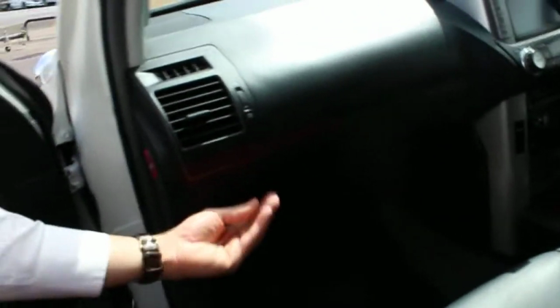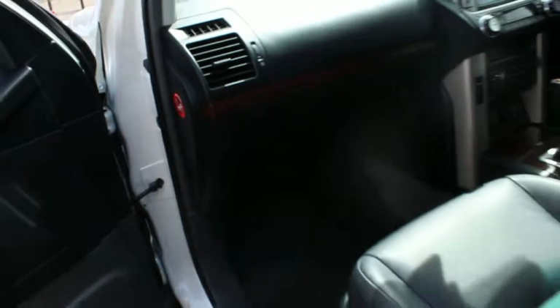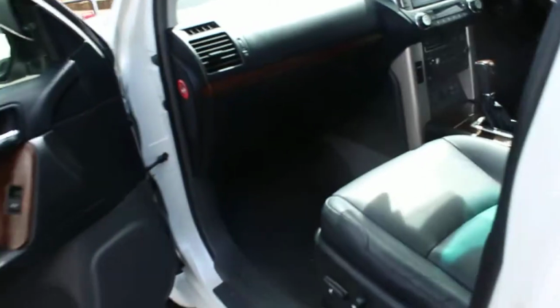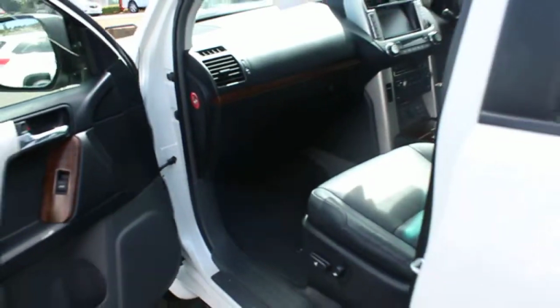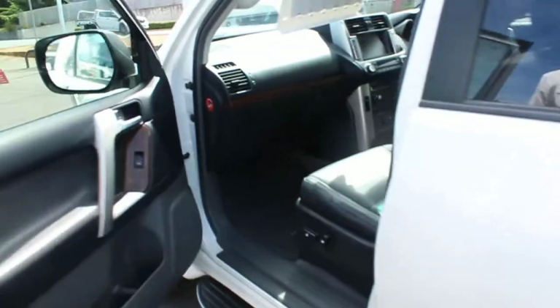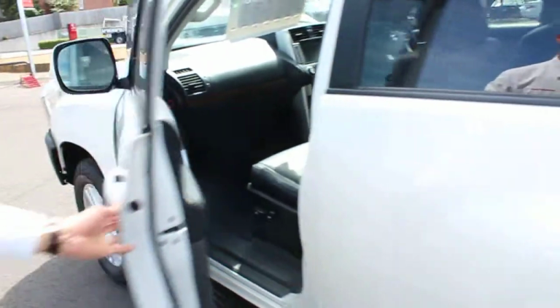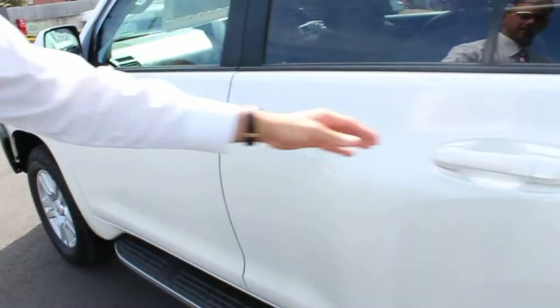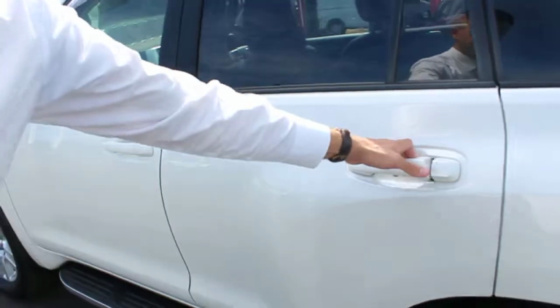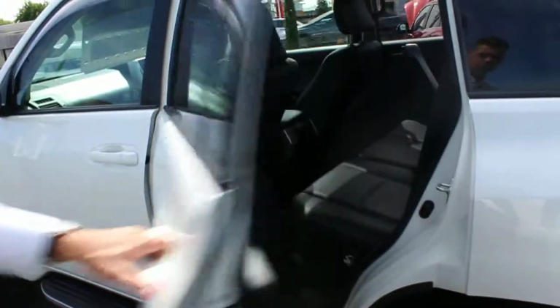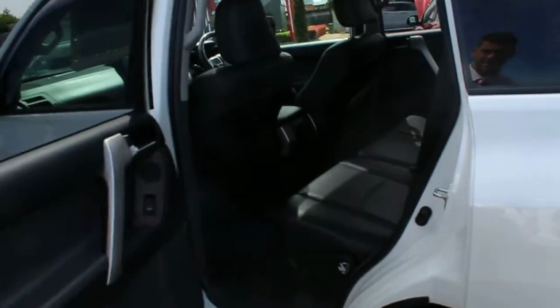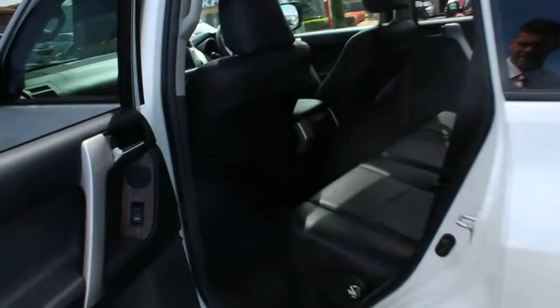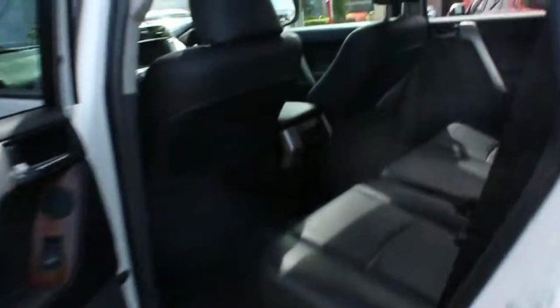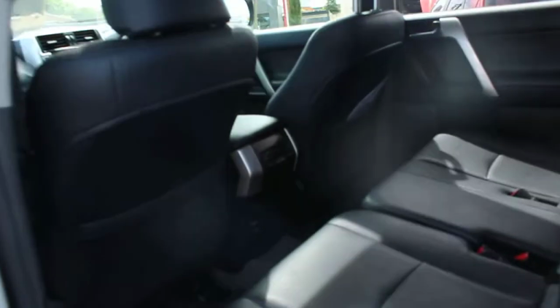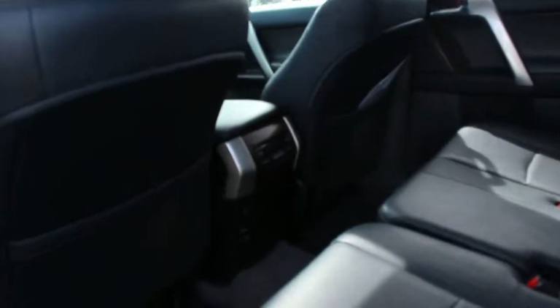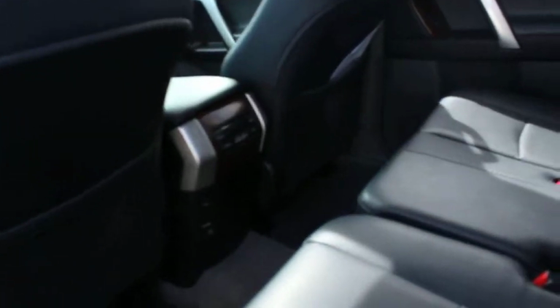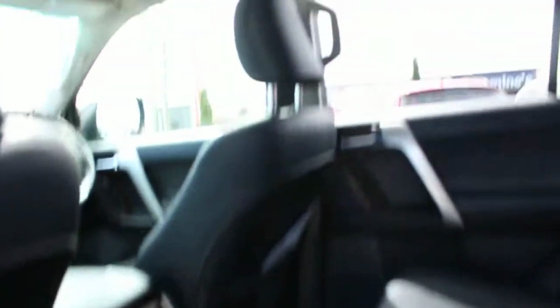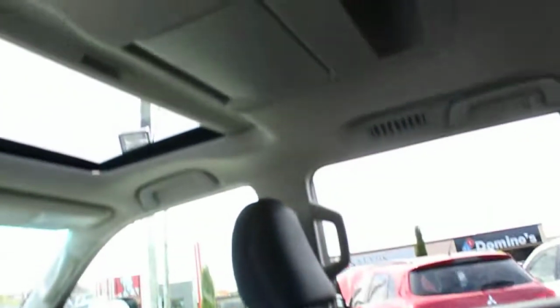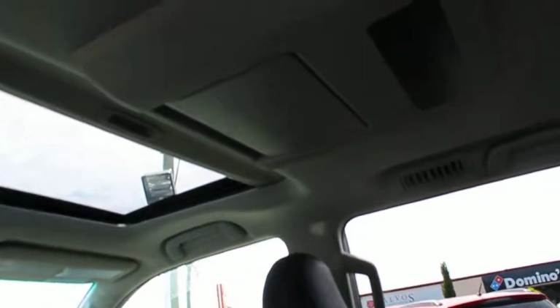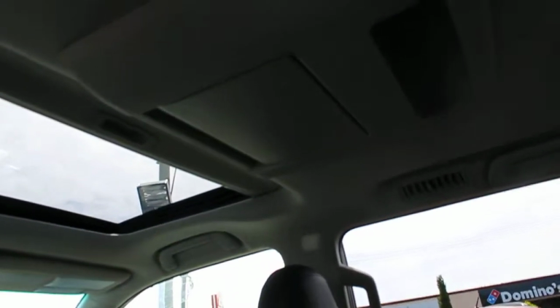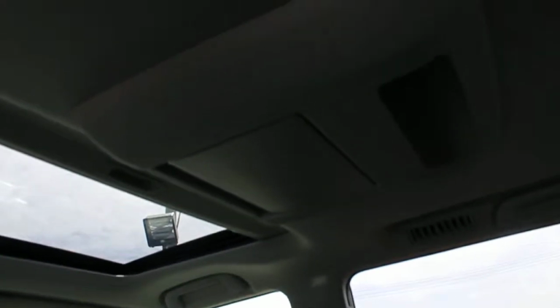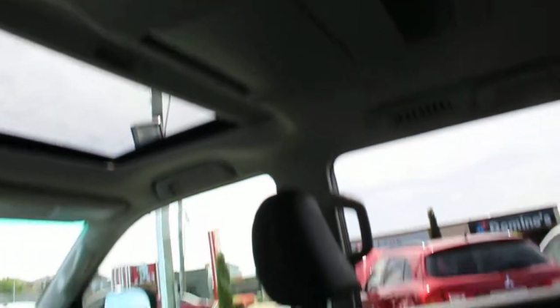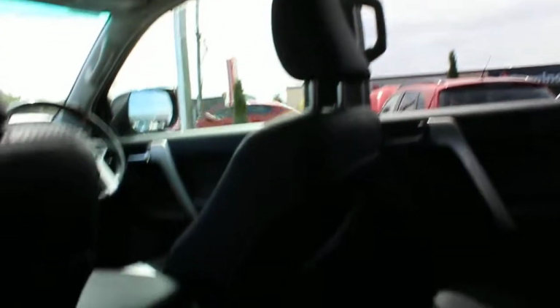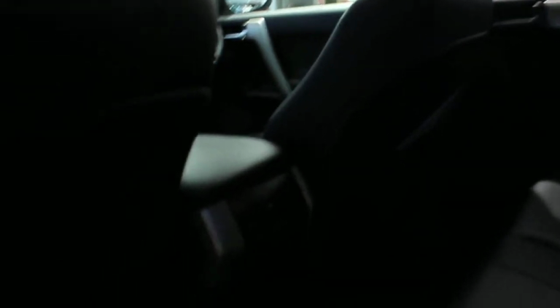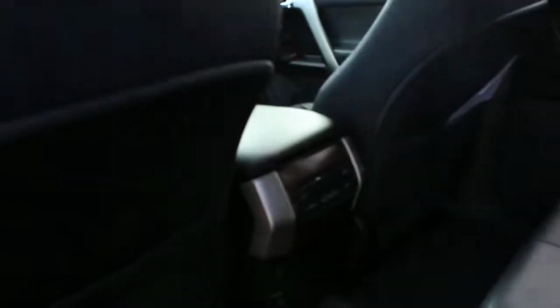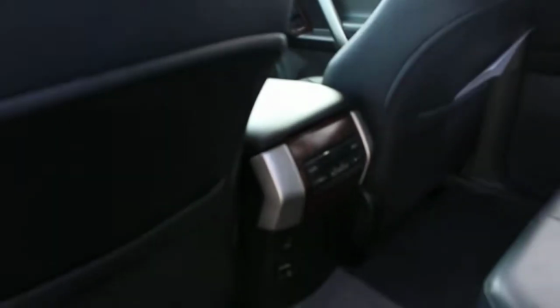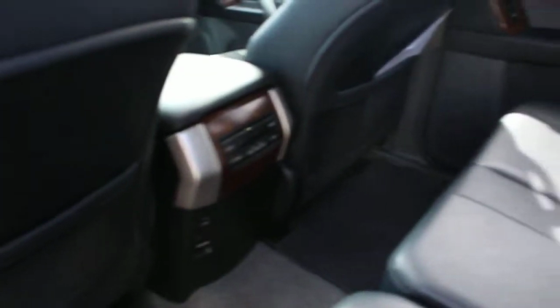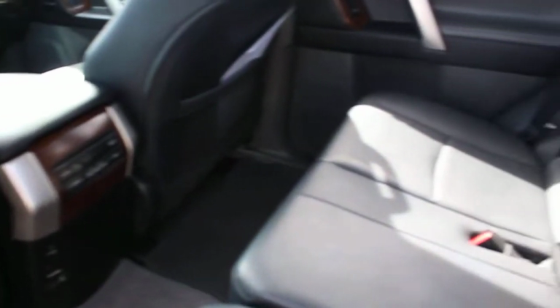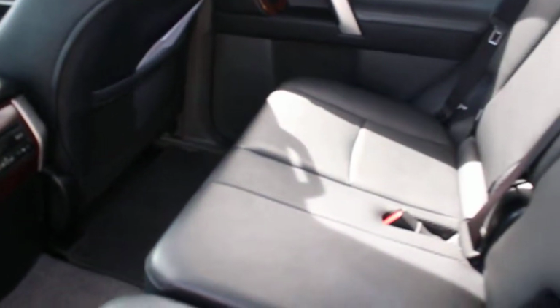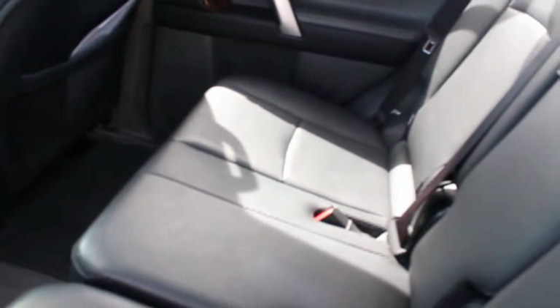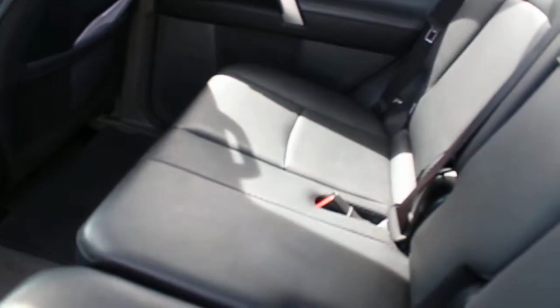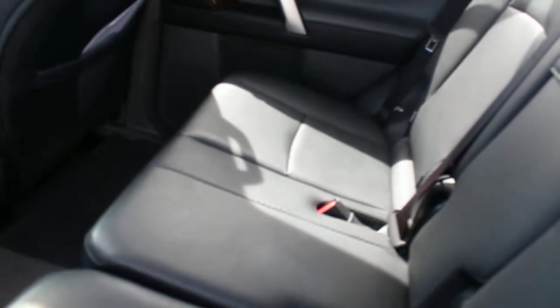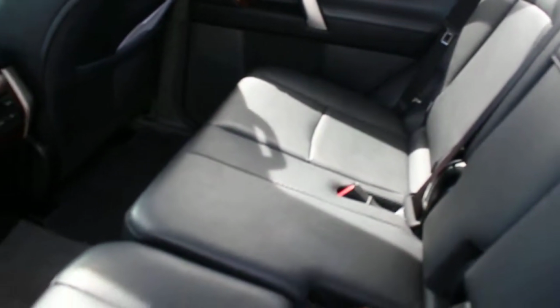It's got the controller in there for the DVD player in the back as well. Having a look at the back seats, leather all the way through, with floor mats front and back. It's got your air conditioning controls in the back there as well, and it's also got your sunroof that's open so you can have a look at it.